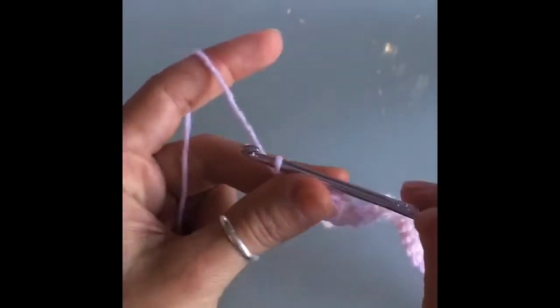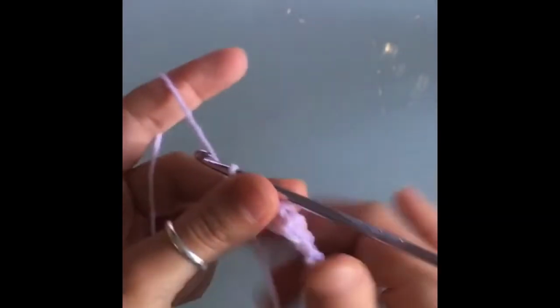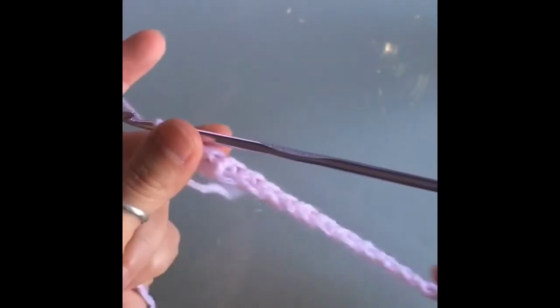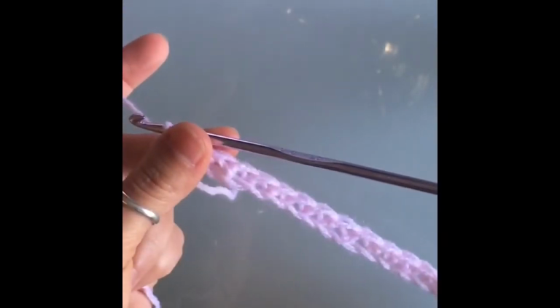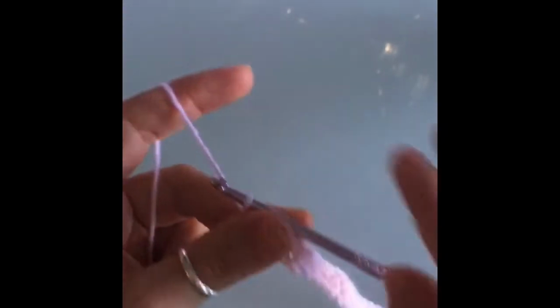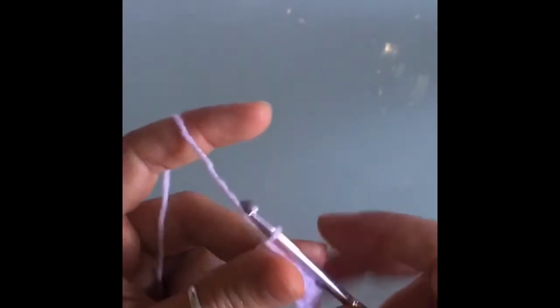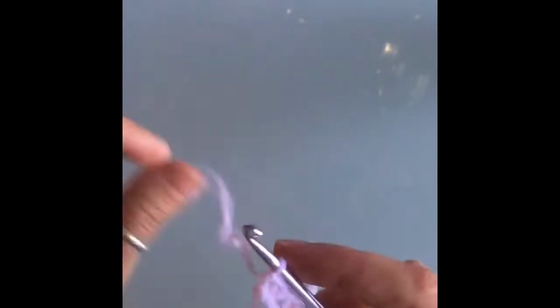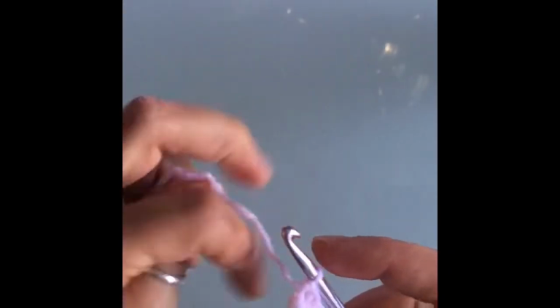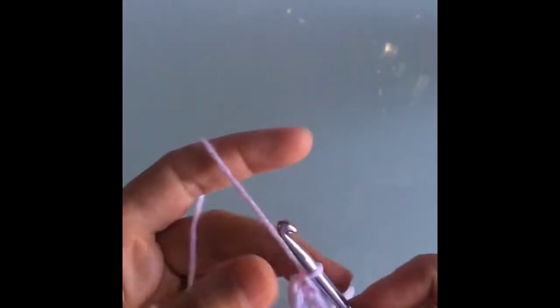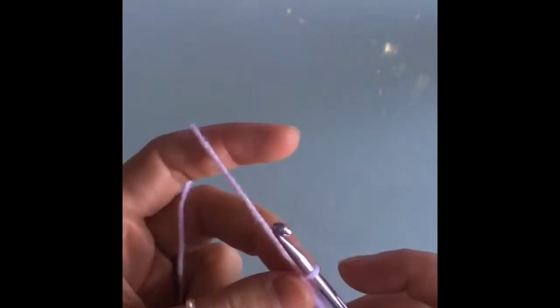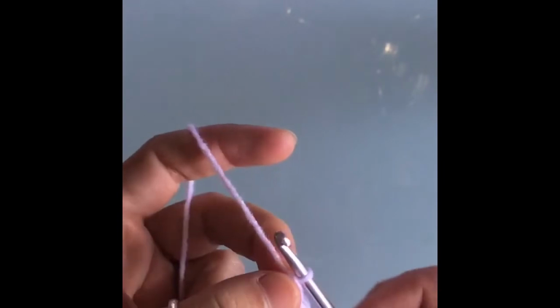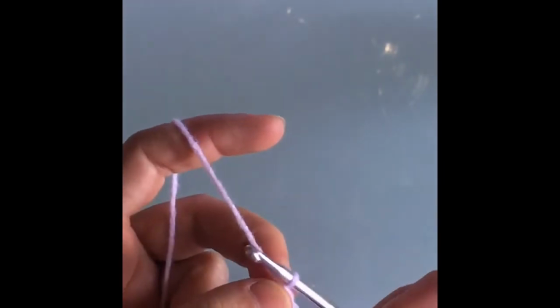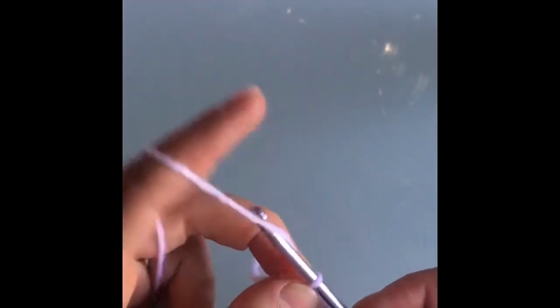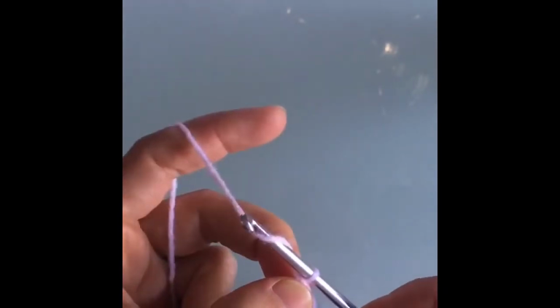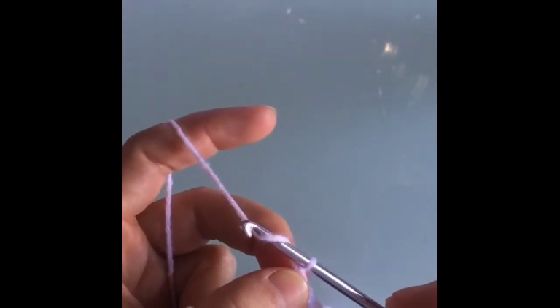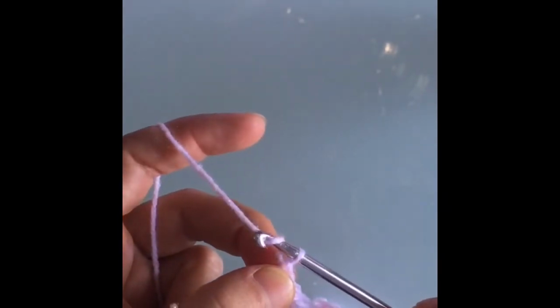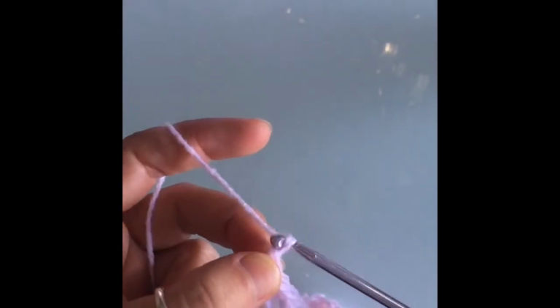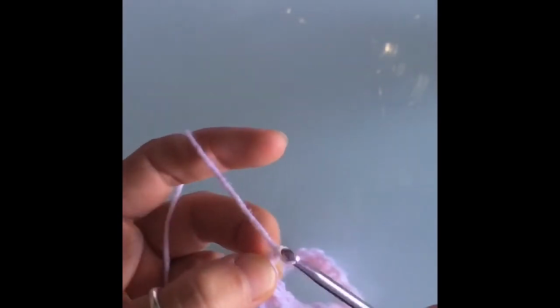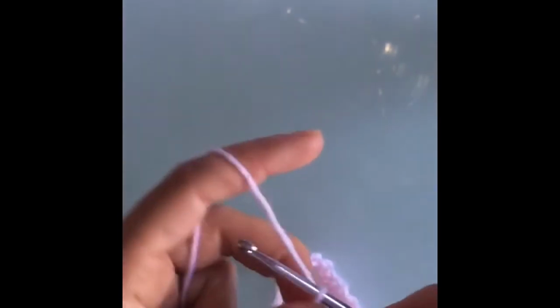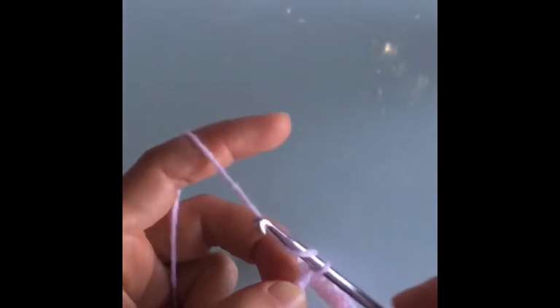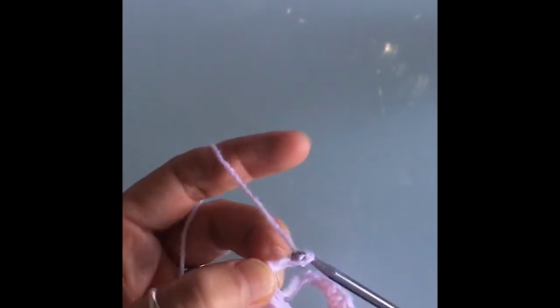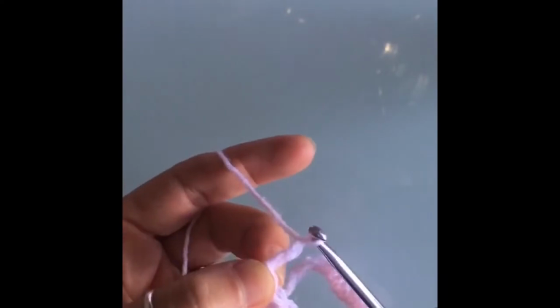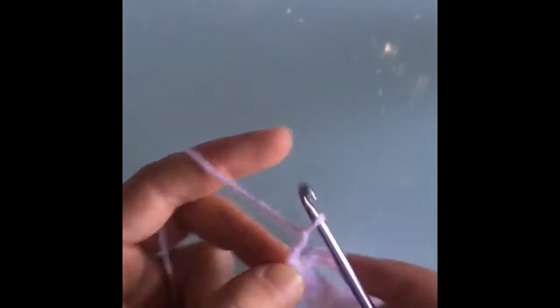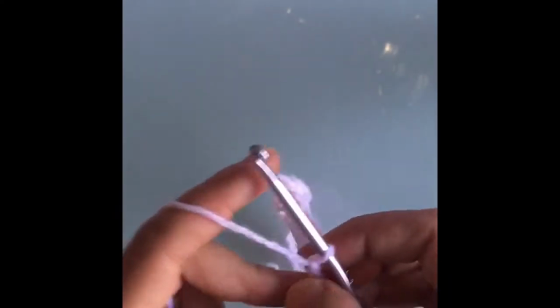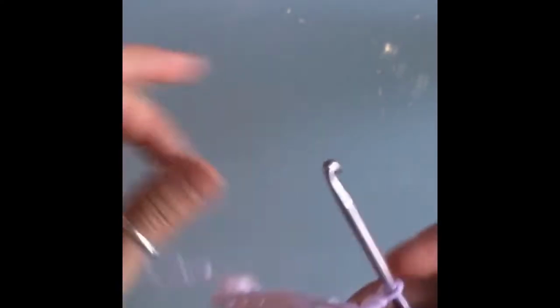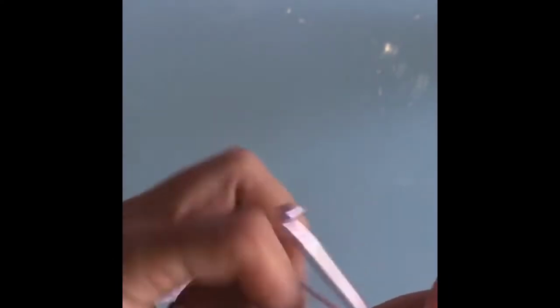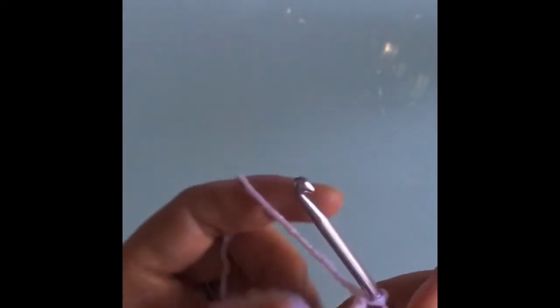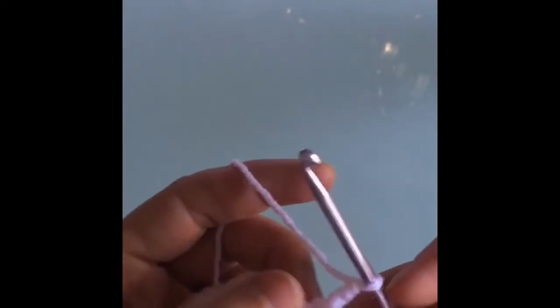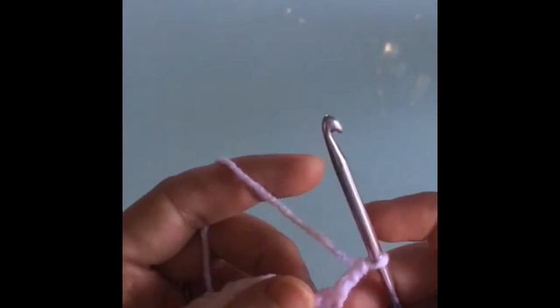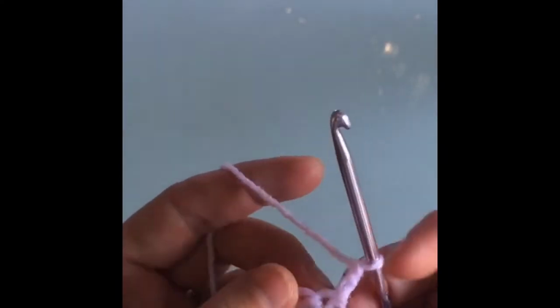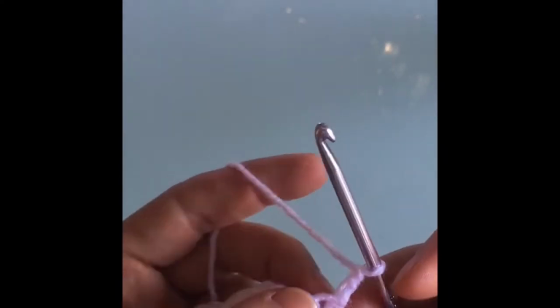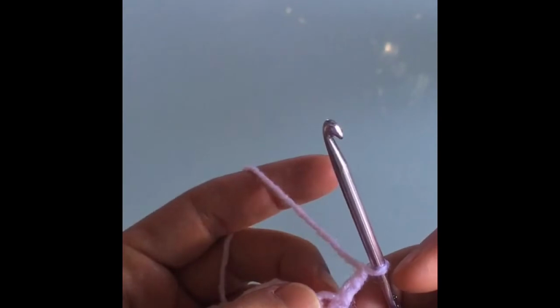Now that we have finished that very first row — we've got a single crochet in each — we're just going to grab our corner and we're going to chain two. First chain, second chain, and then we turn our work around. In this very first stitch, the one right next to the chain, is where we're going to begin to make our first bobble.